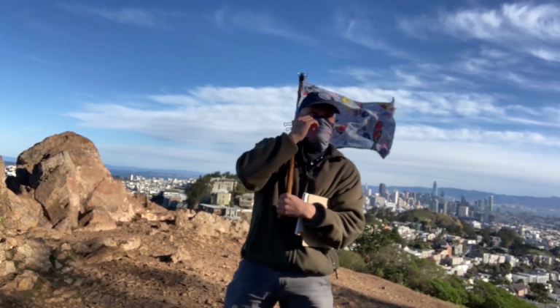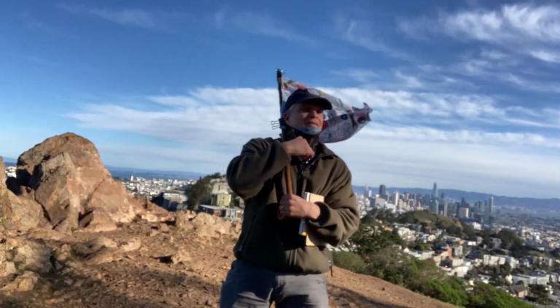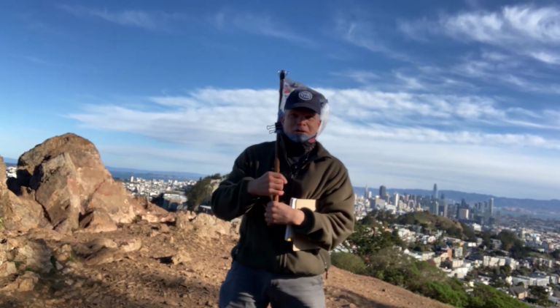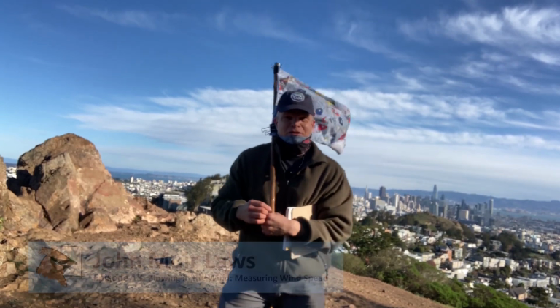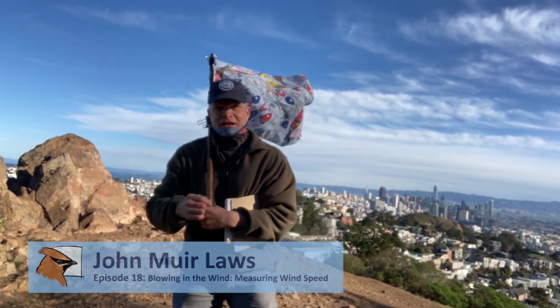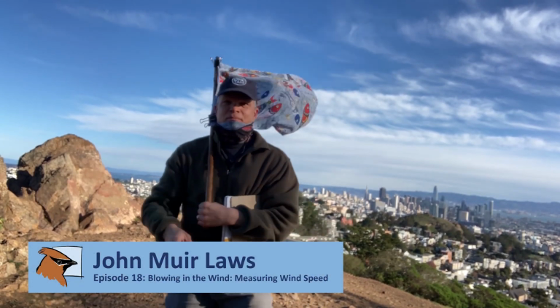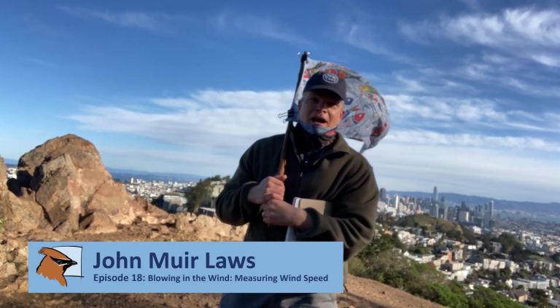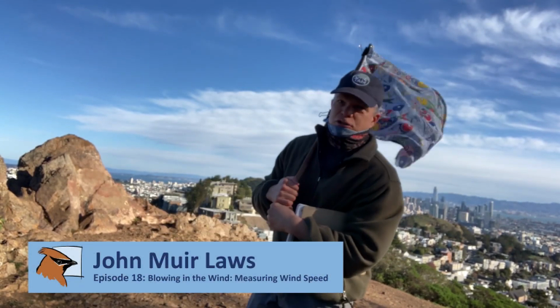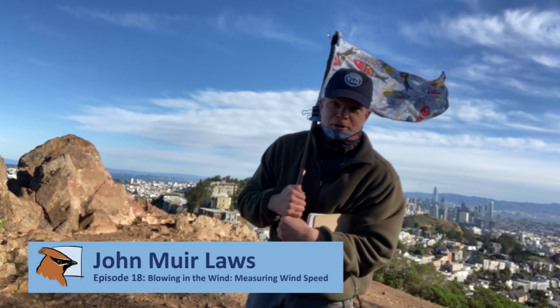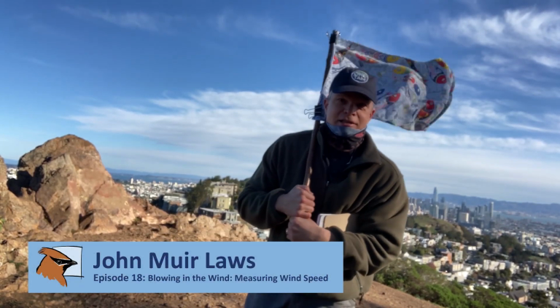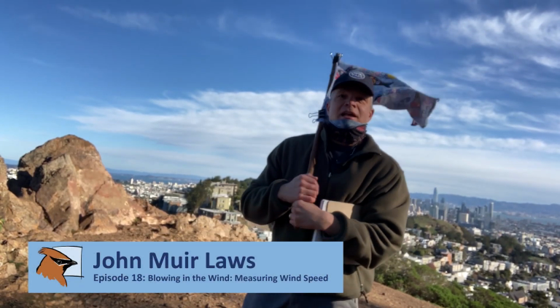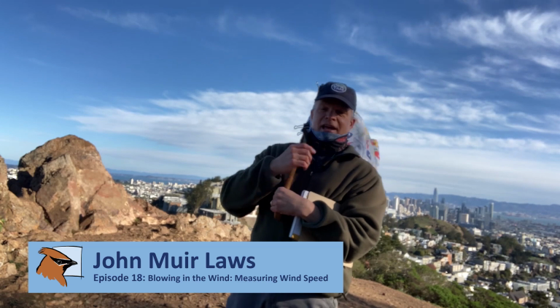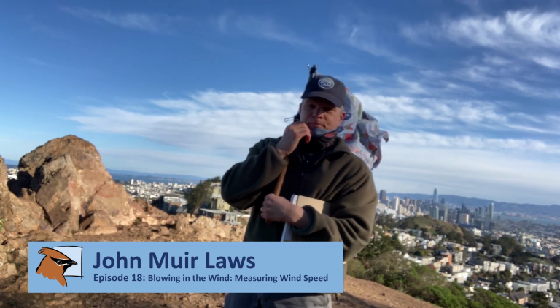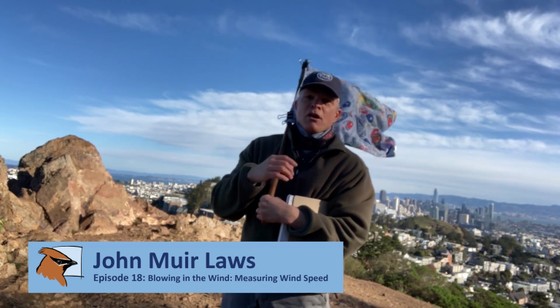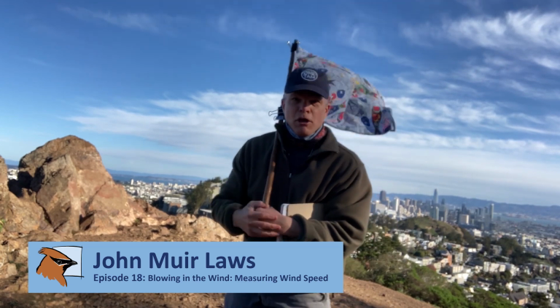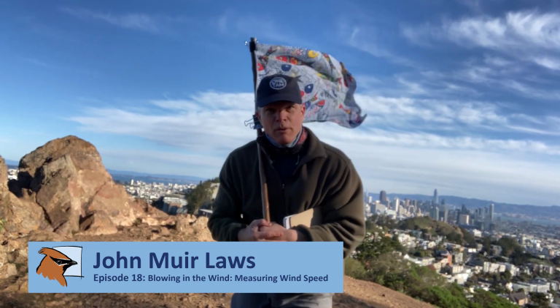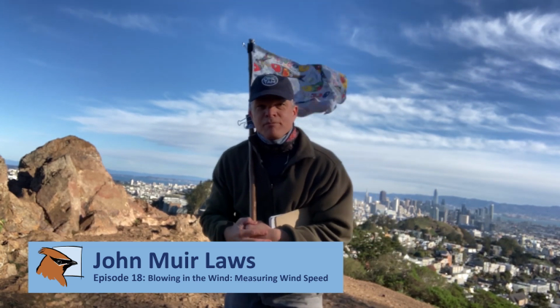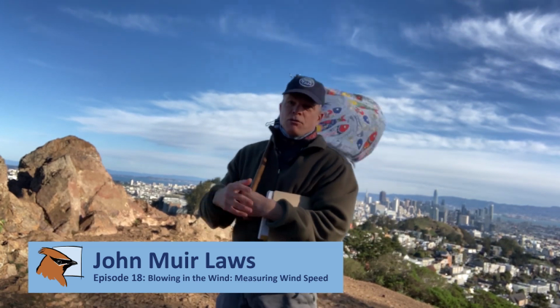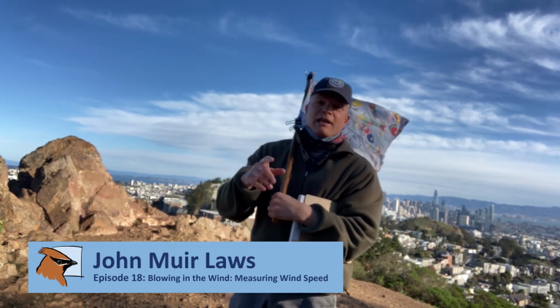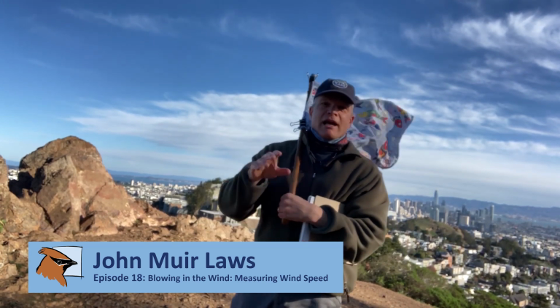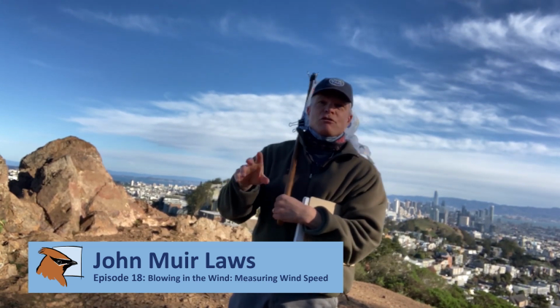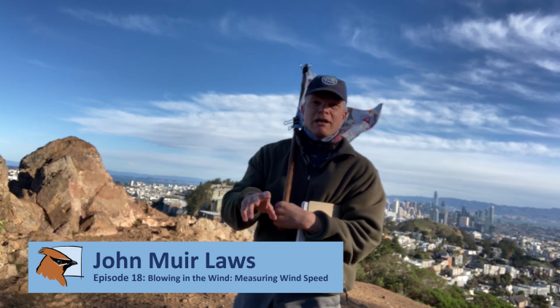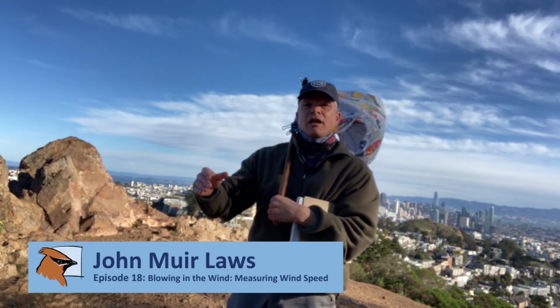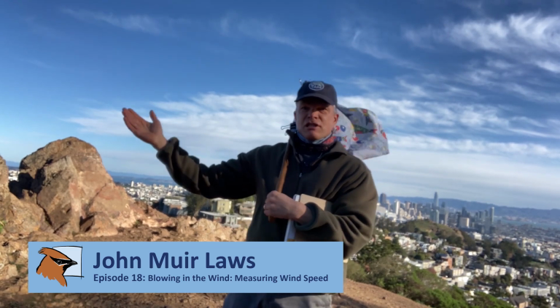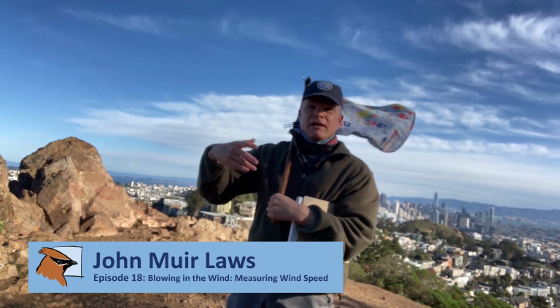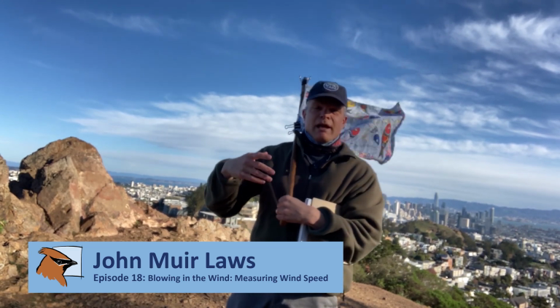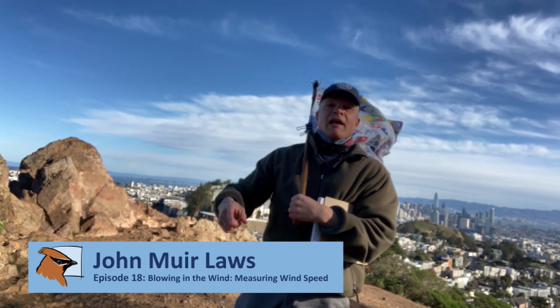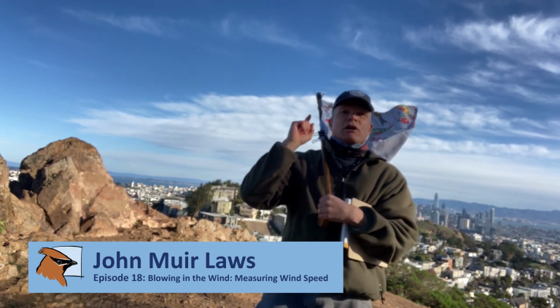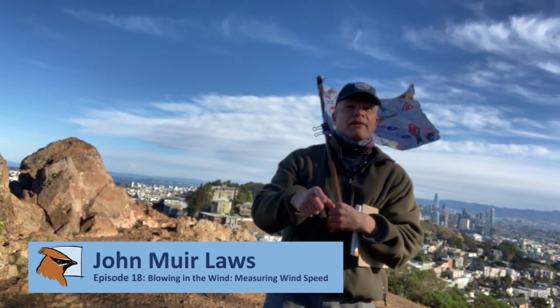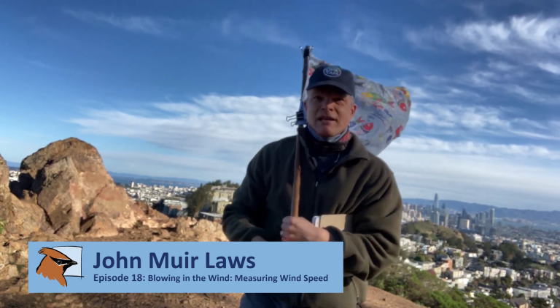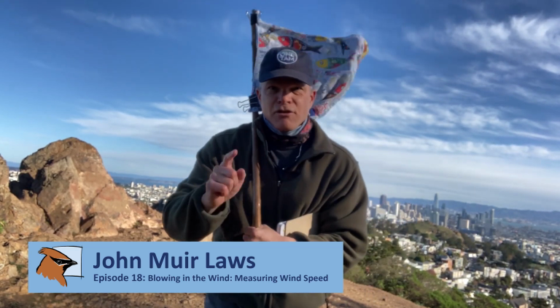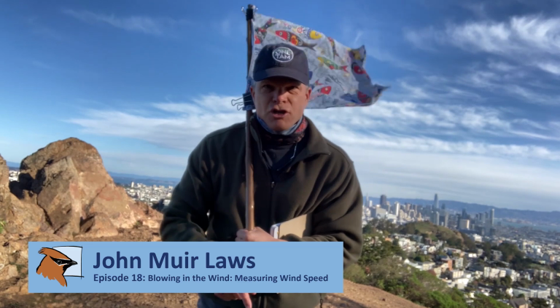Hello, and welcome to the Nature Journal Connection. I'm your host, John Muir Laws. Today, we are blowing in the wind. We're going to be taking a look at how to measure the speed of the wind and to record that in your Nature Journal.